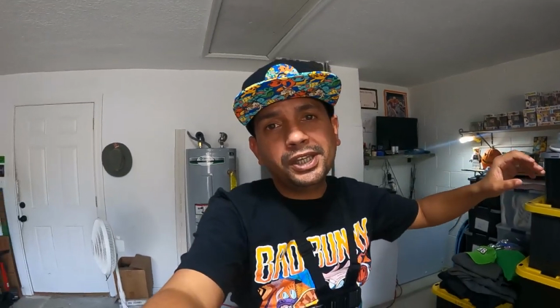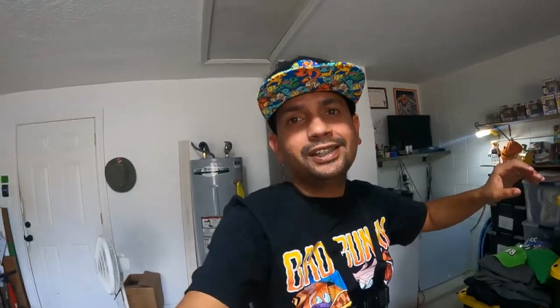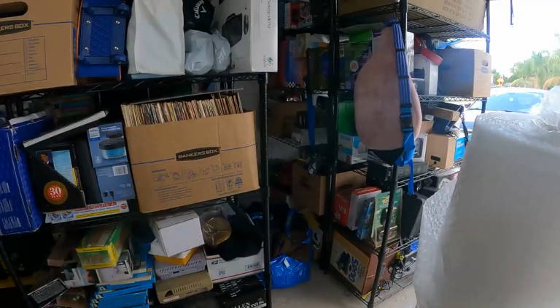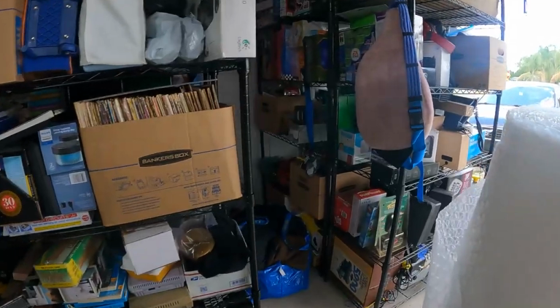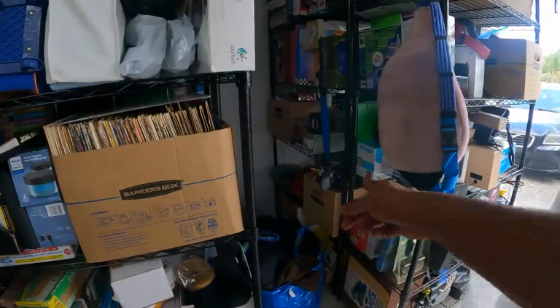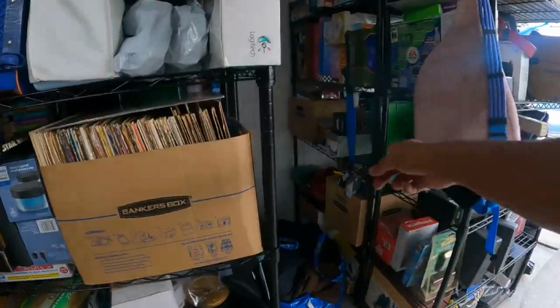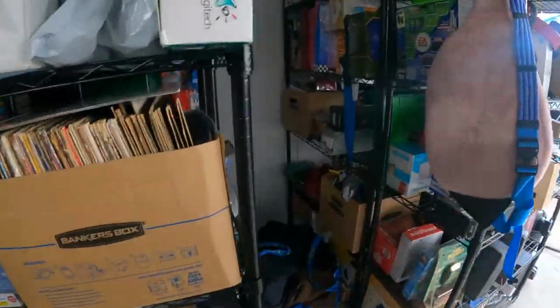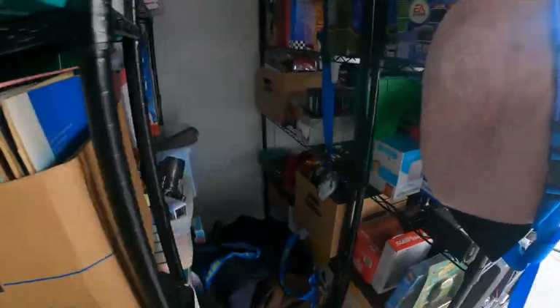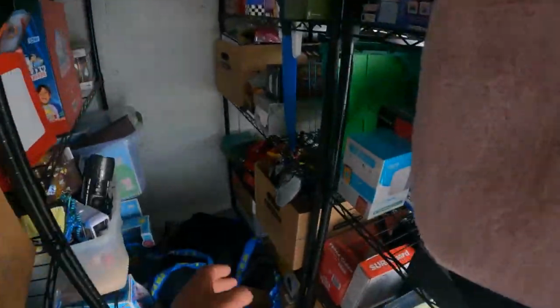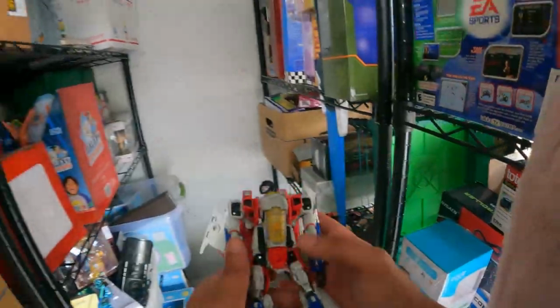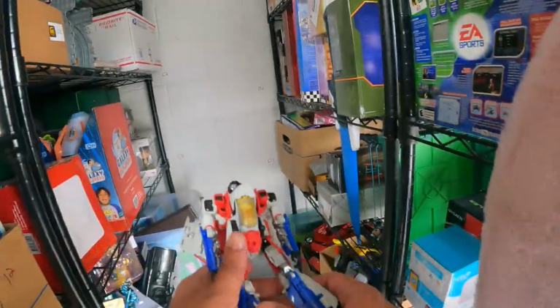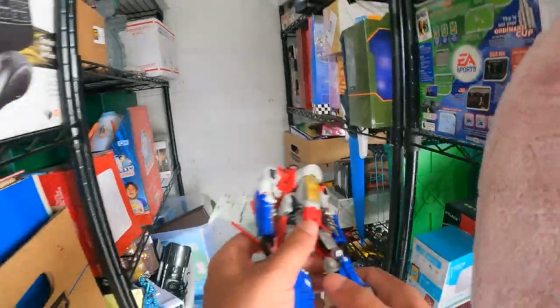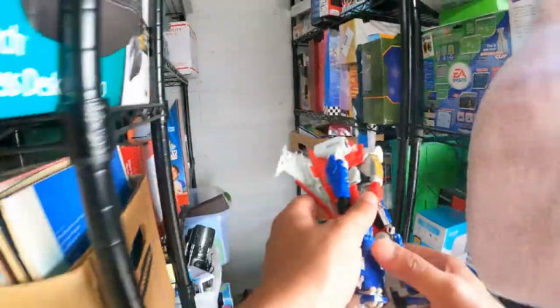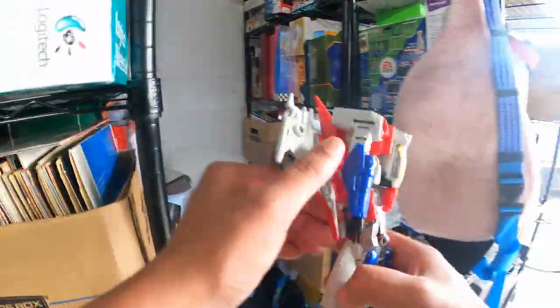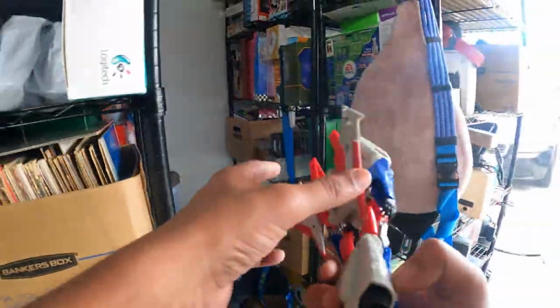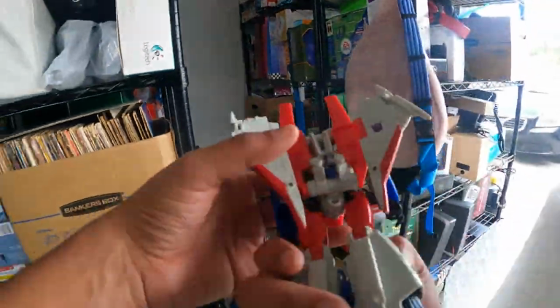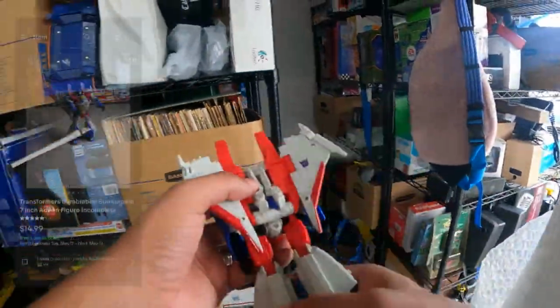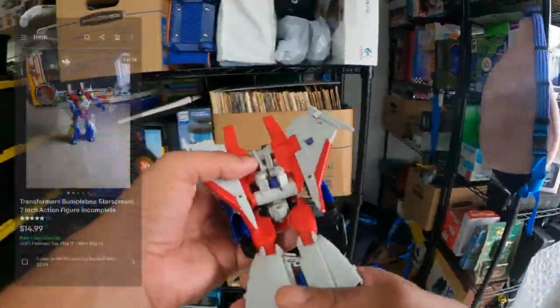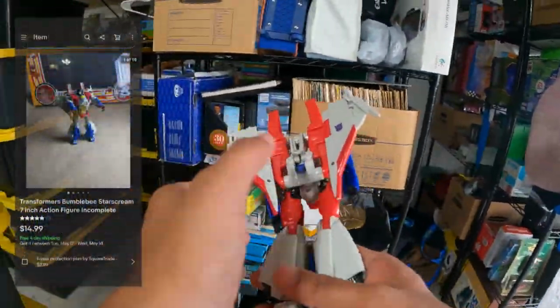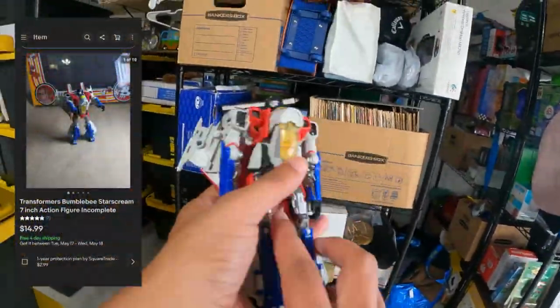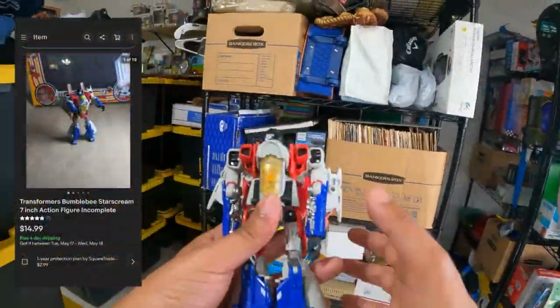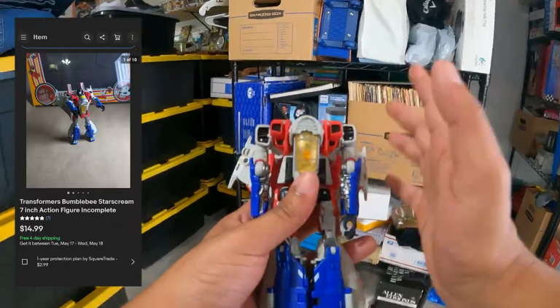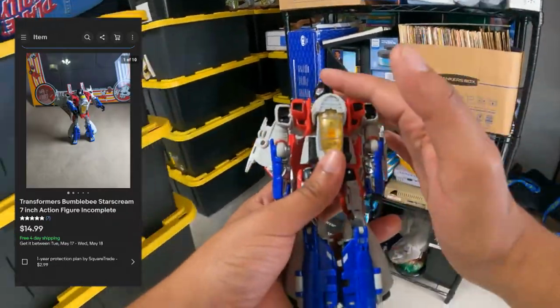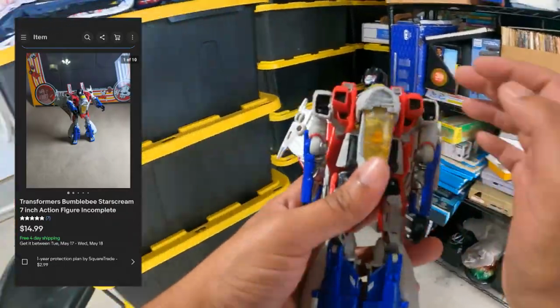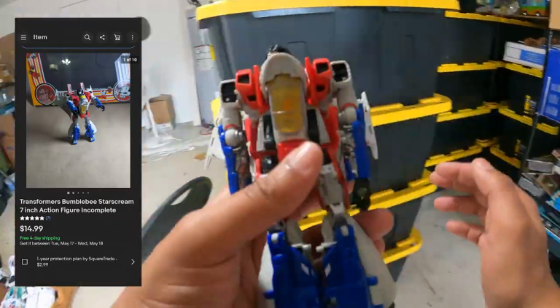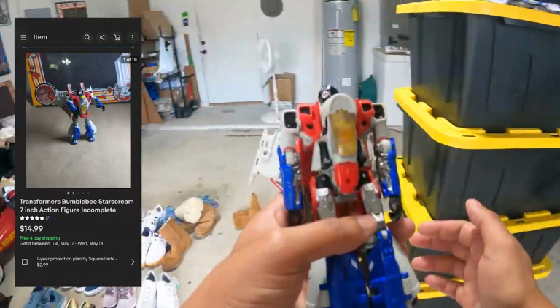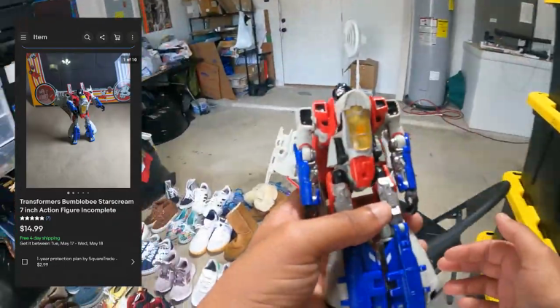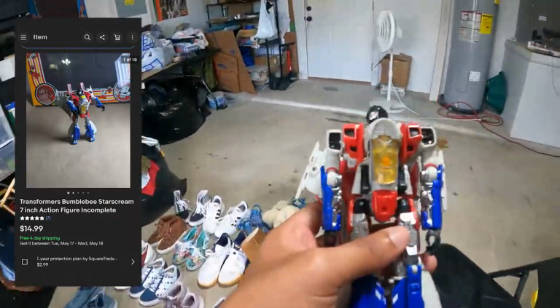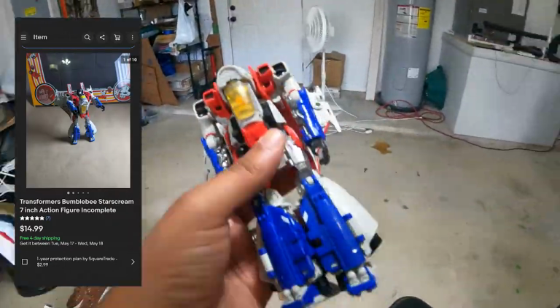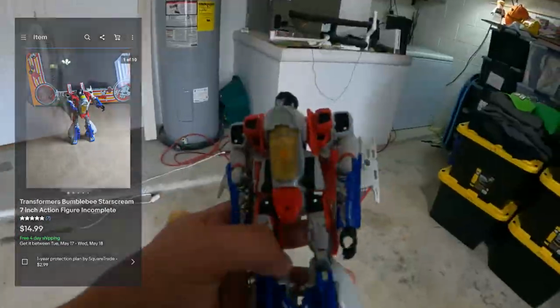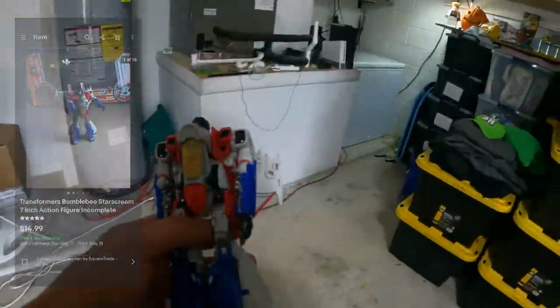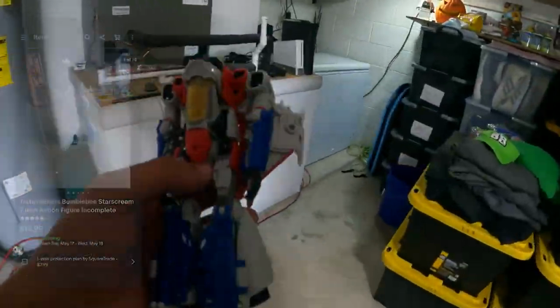Alright, so the first one is right here — a Bumblebee figure that is missing a bunch of parts, but it did sell for $14.99 free shipping.